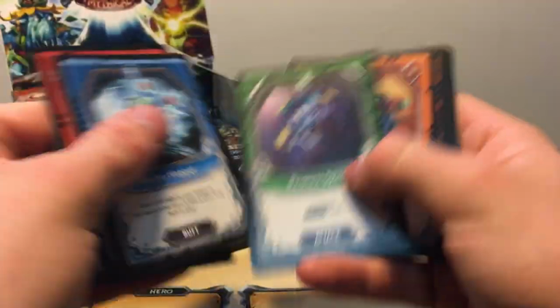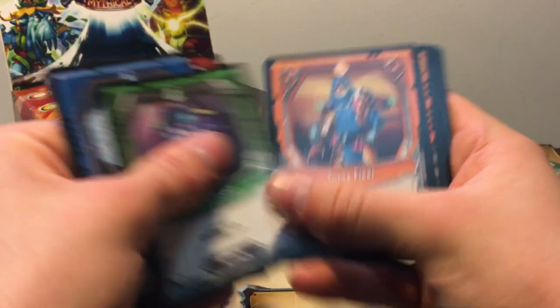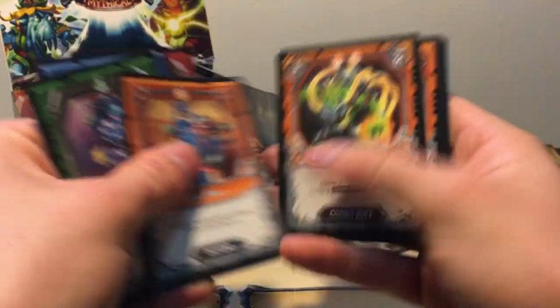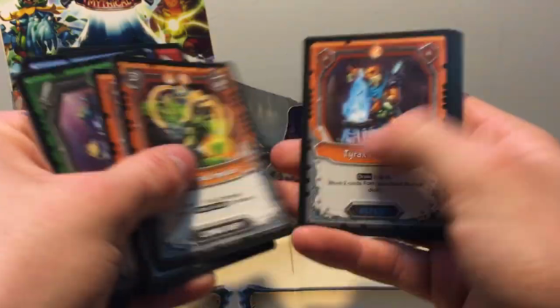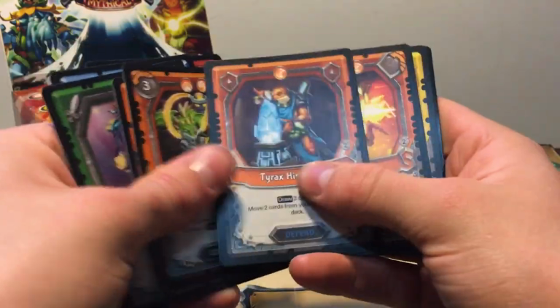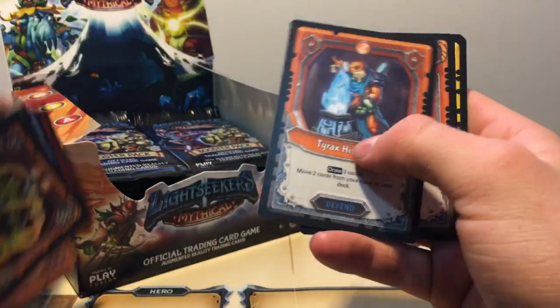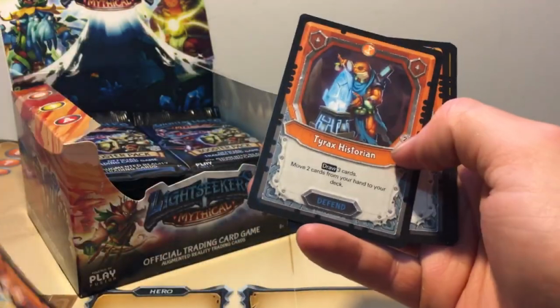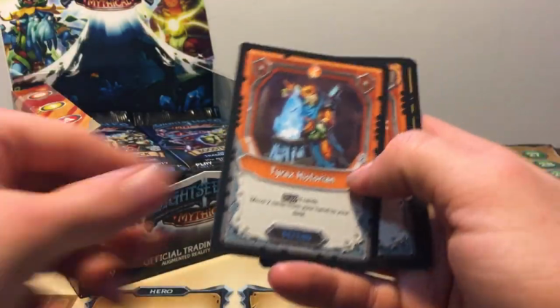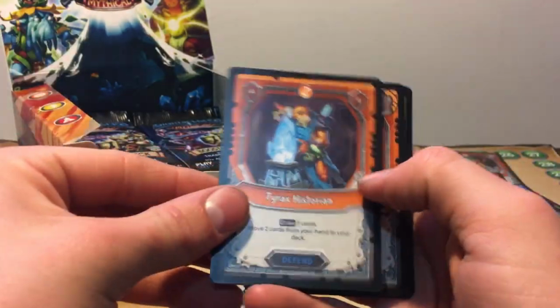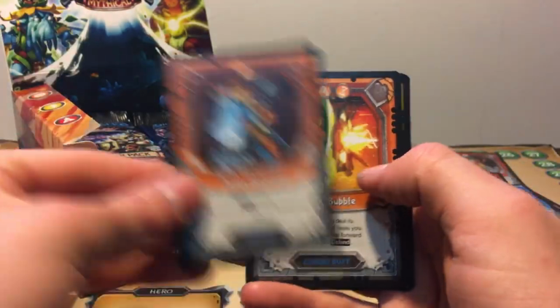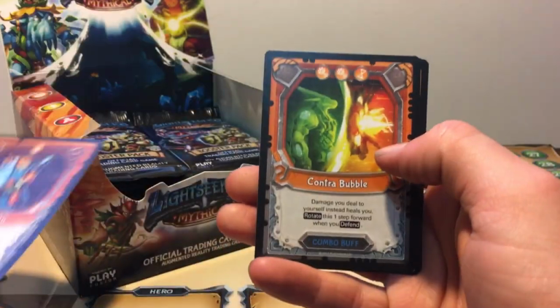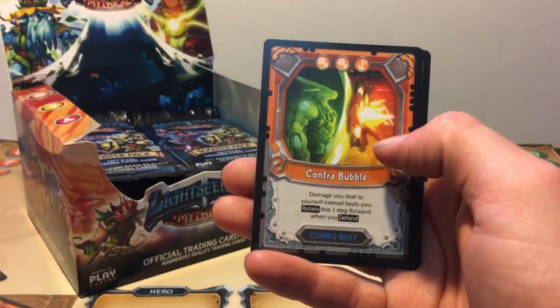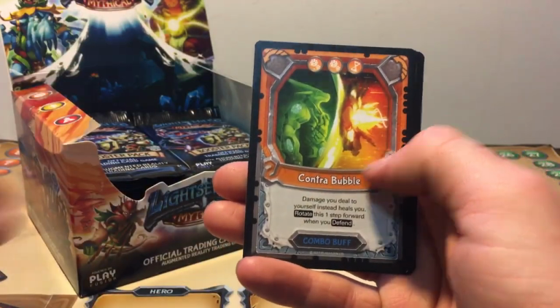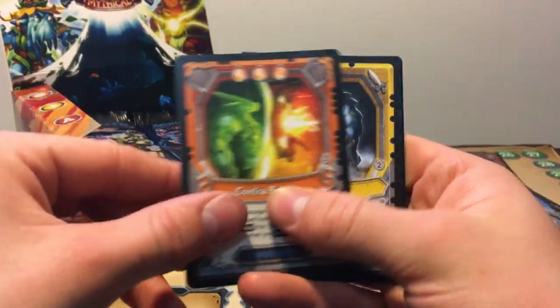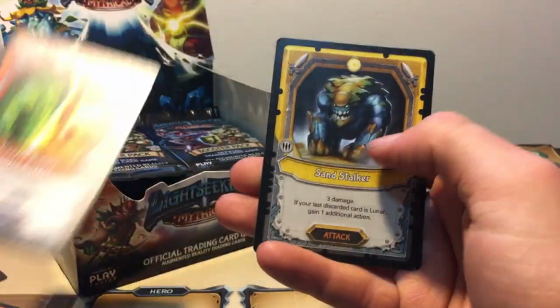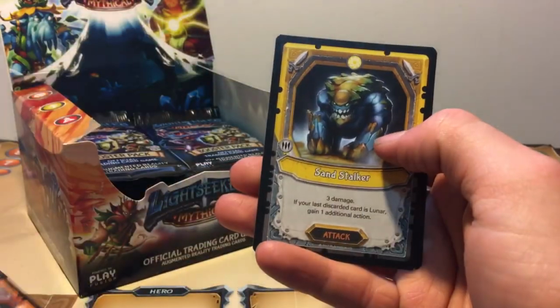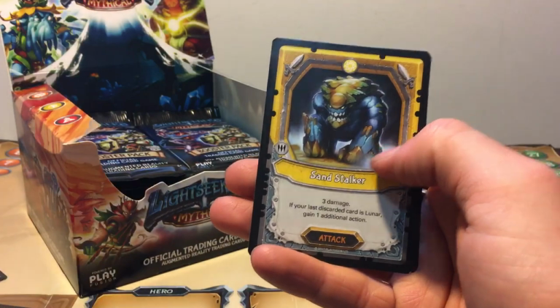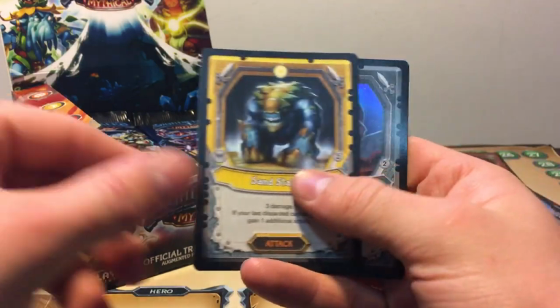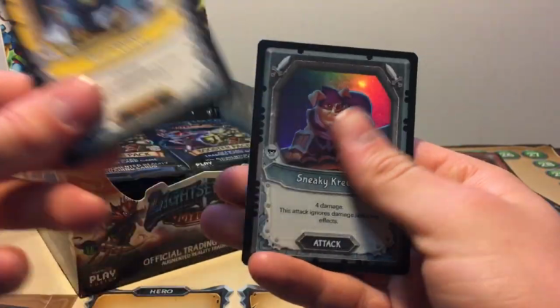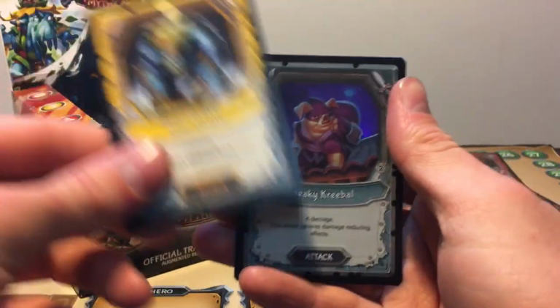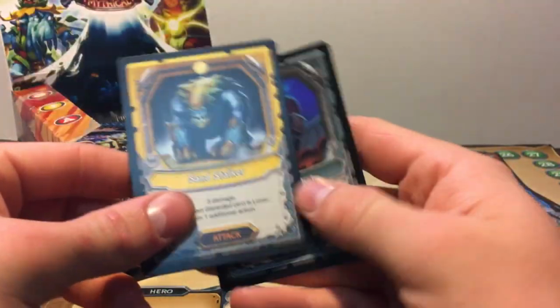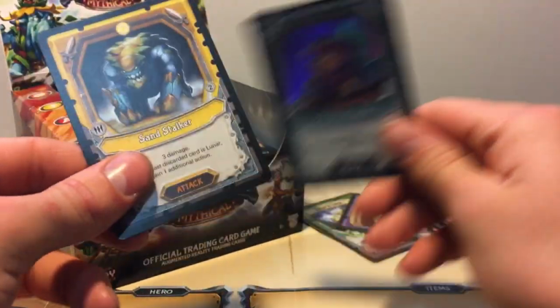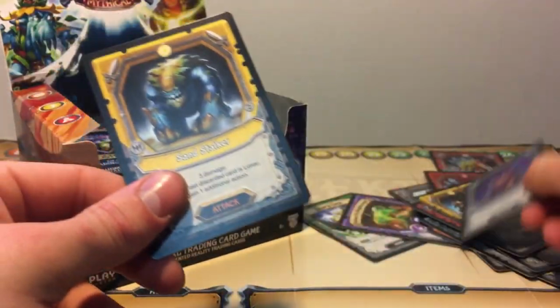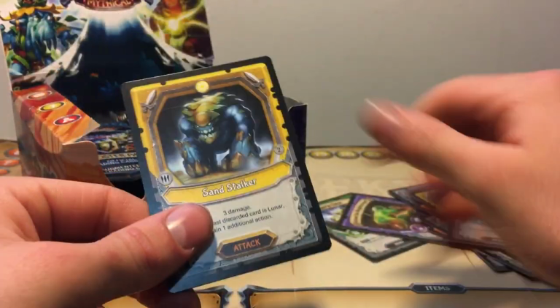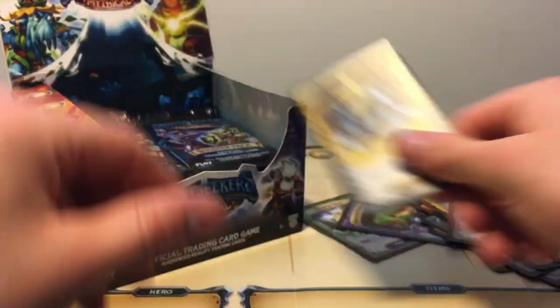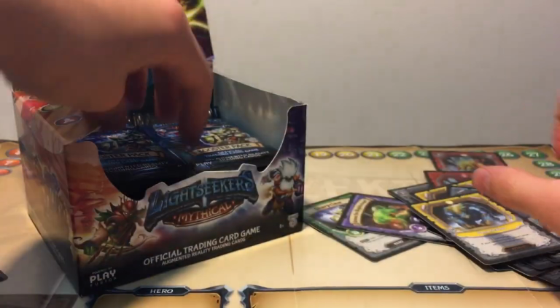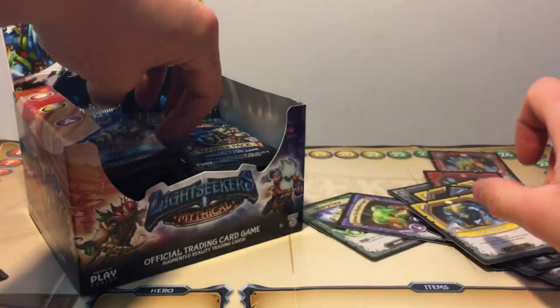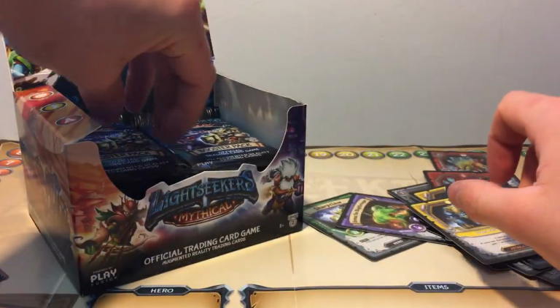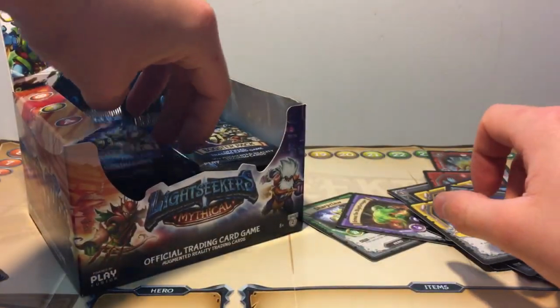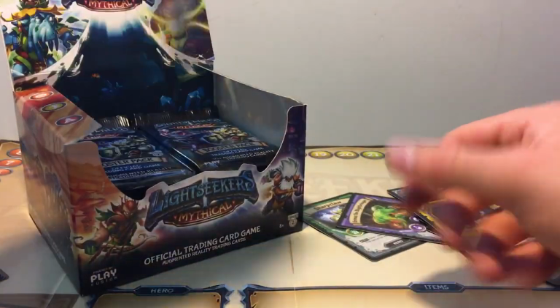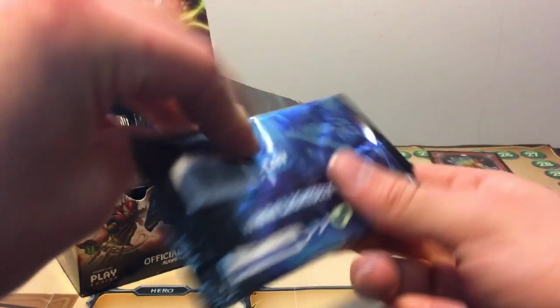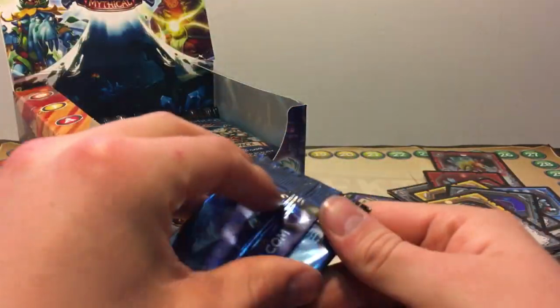Sneaky Creeble's a good card. So we got a Tyrax Historian, Contrabable, Sand Stalker, and a Foil Sneaky Creeble. Very solid common foils, which I don't mind.